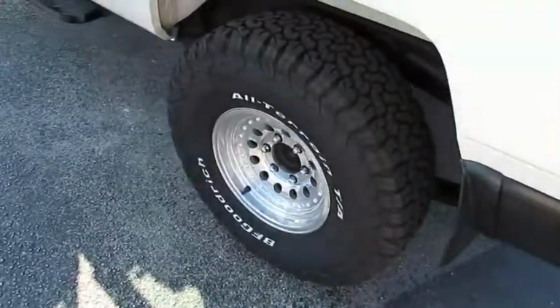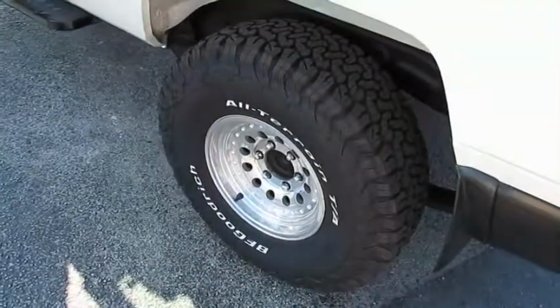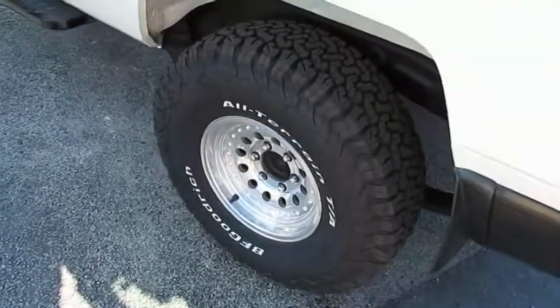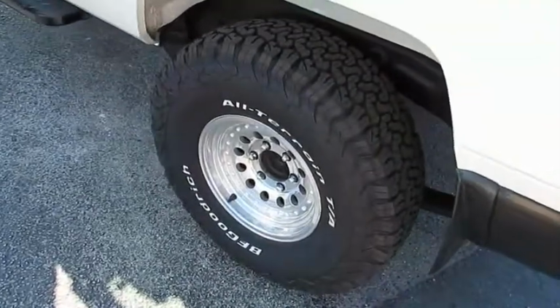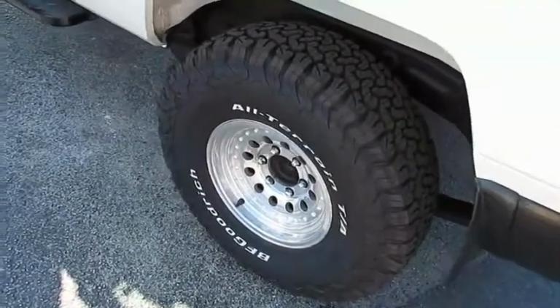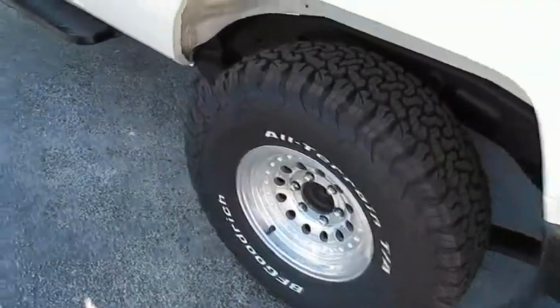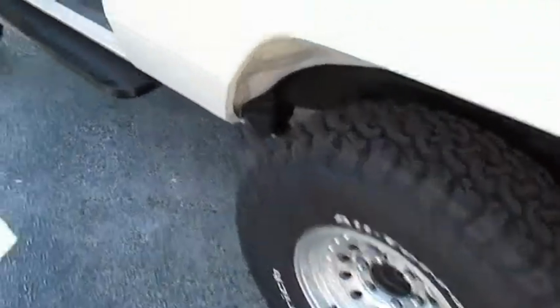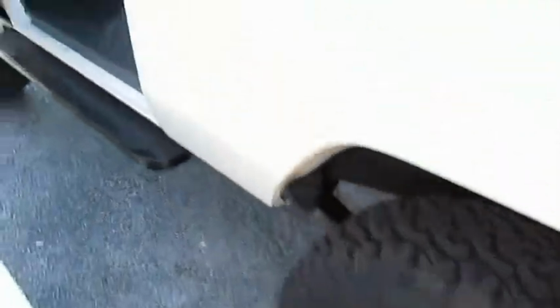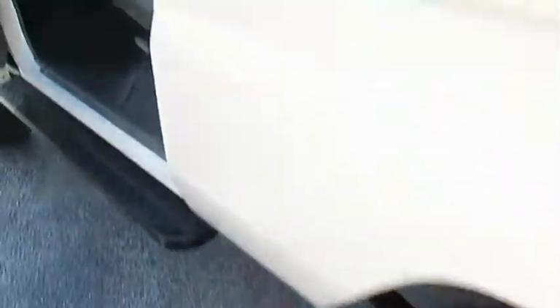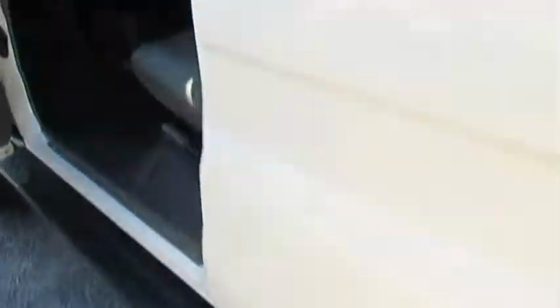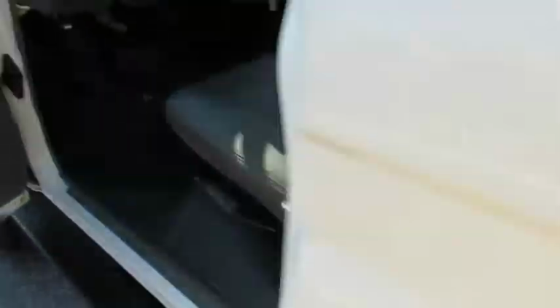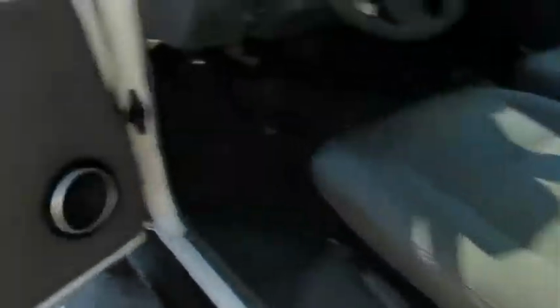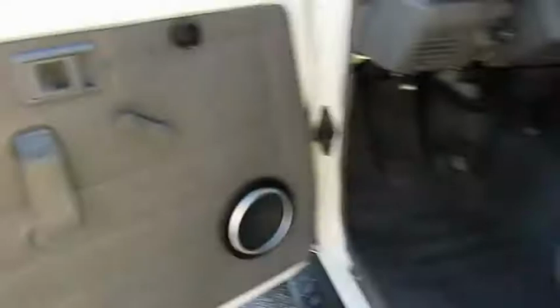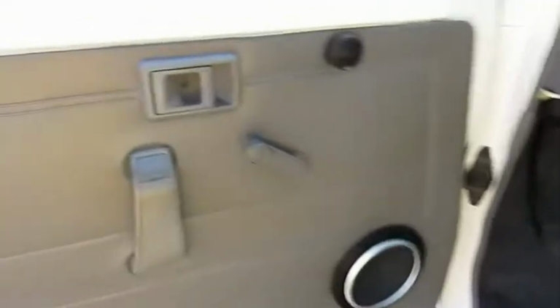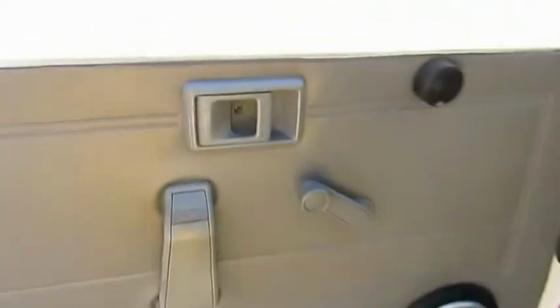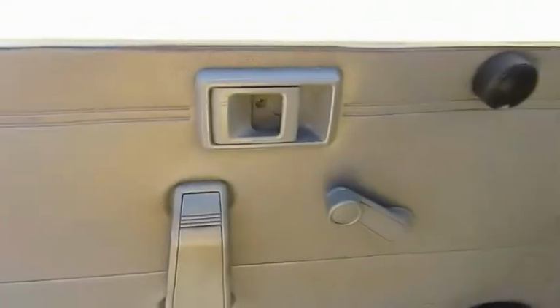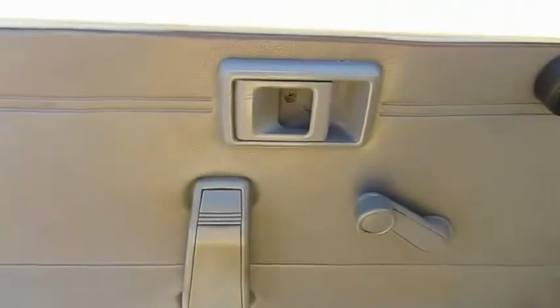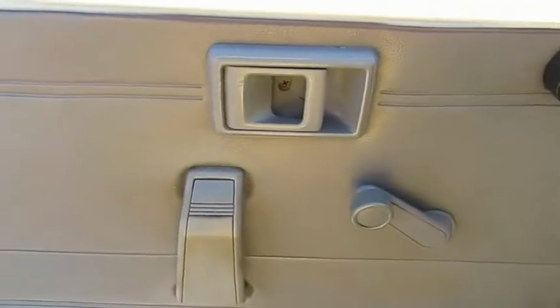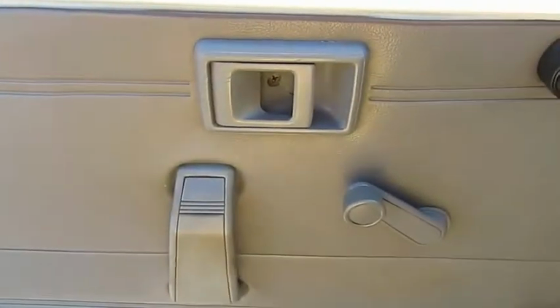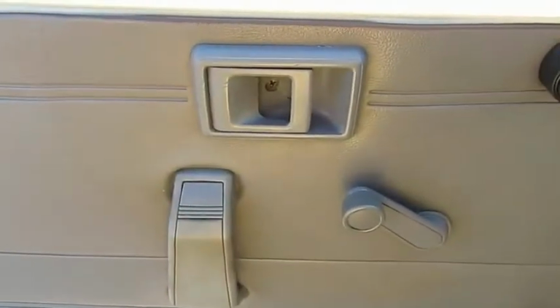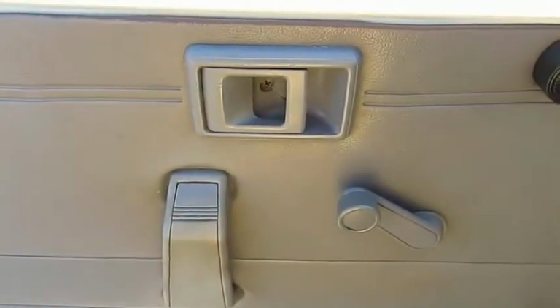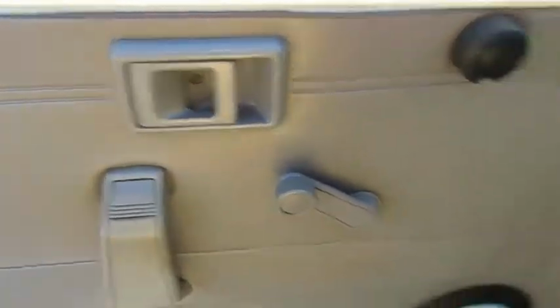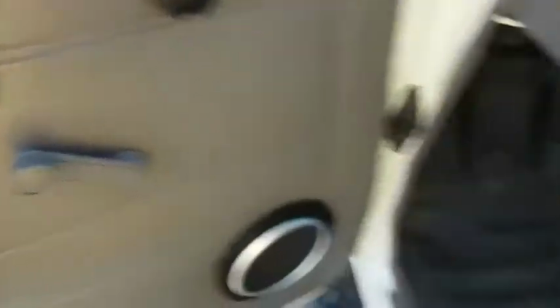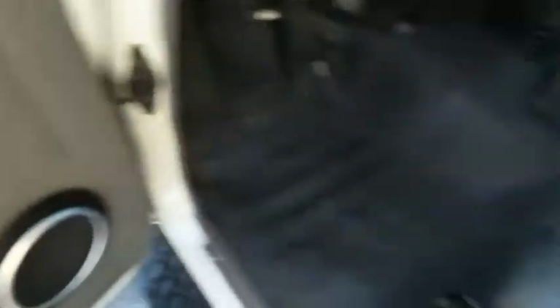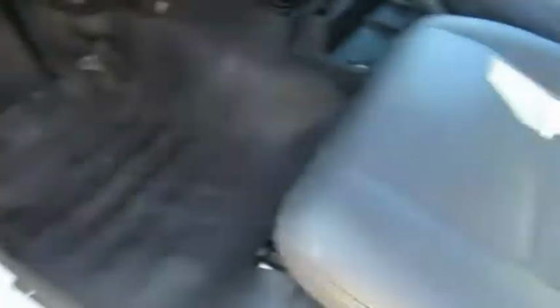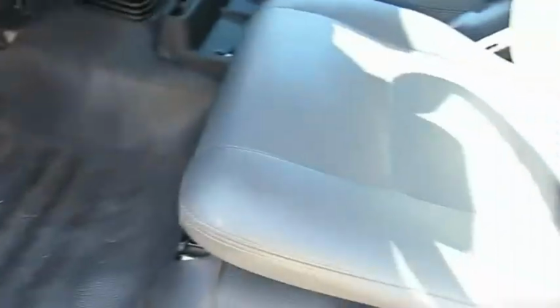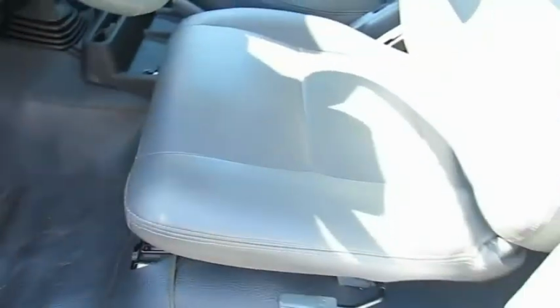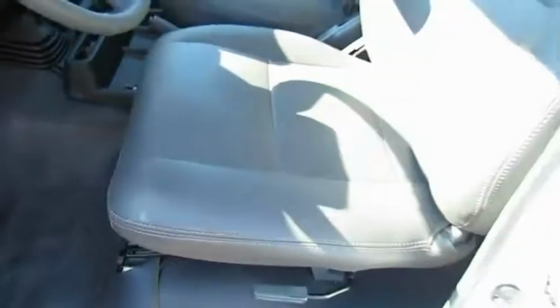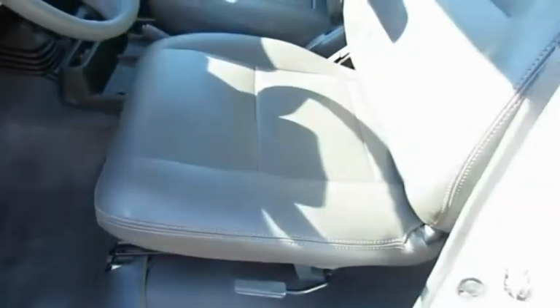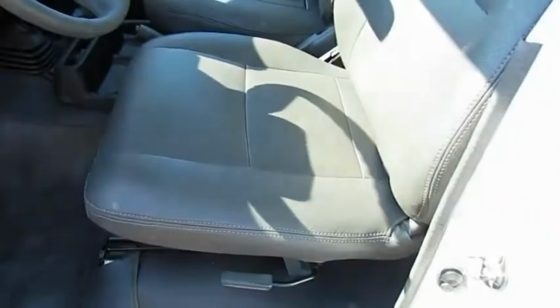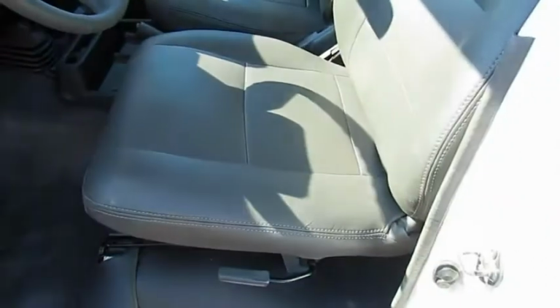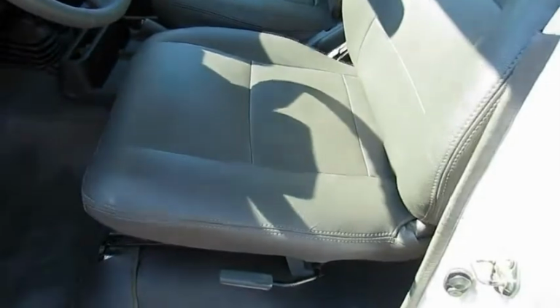The Land Cruiser's power comes exclusively from a 5.7 liter V8 that churns out 381 horsepower and 401 pound-feet of torque.